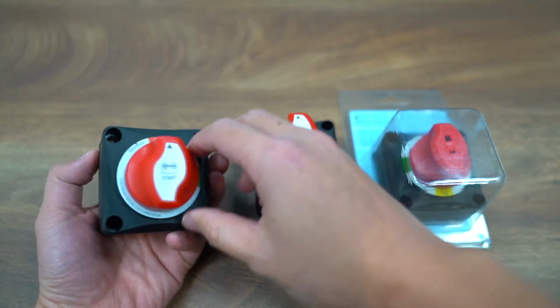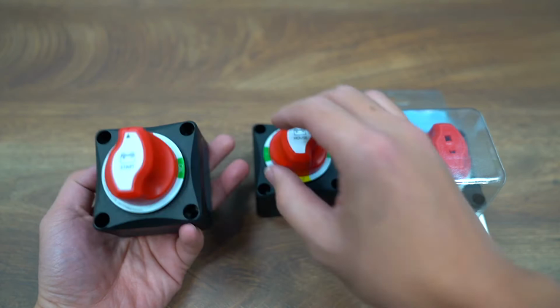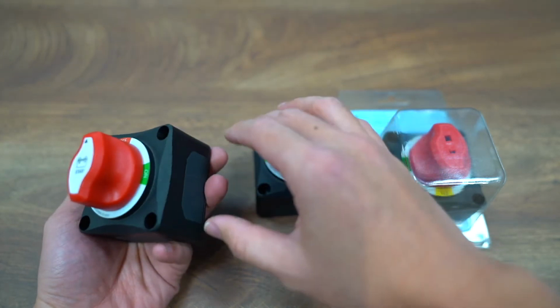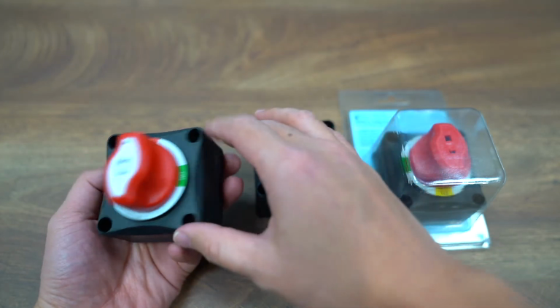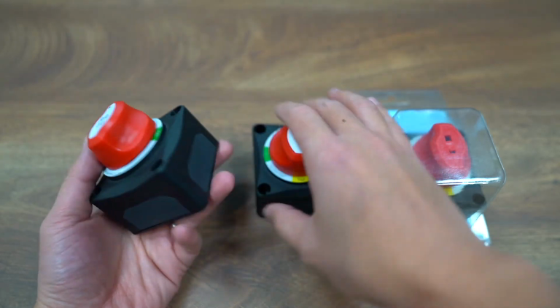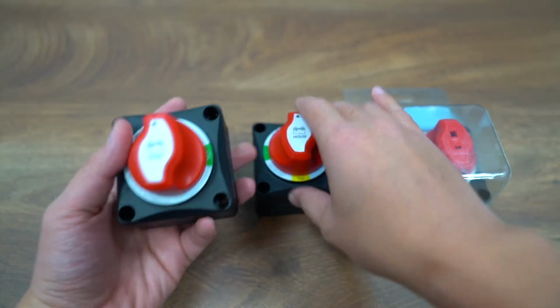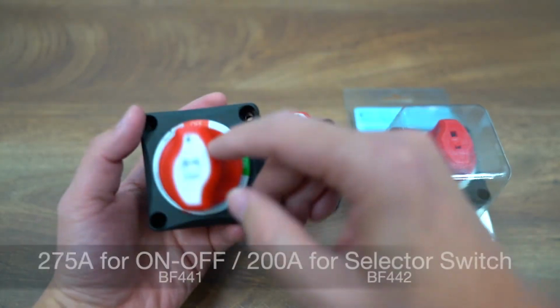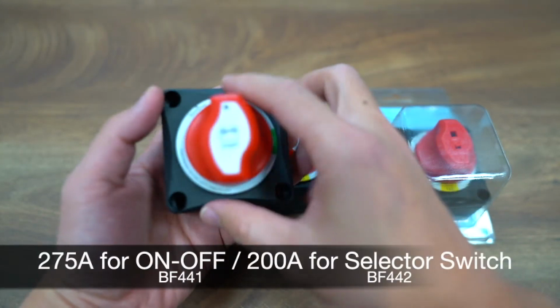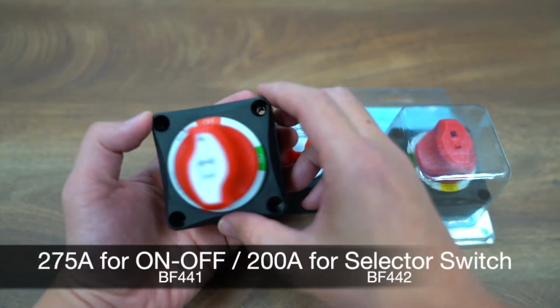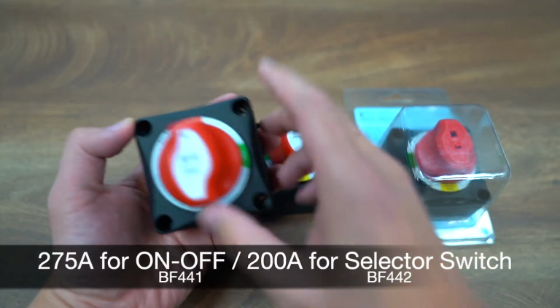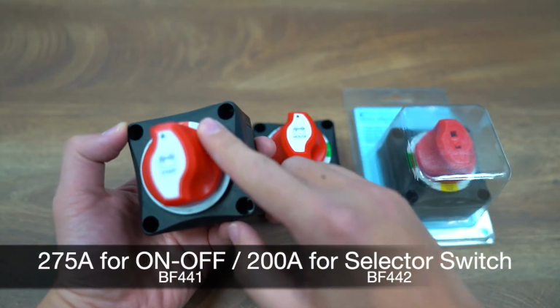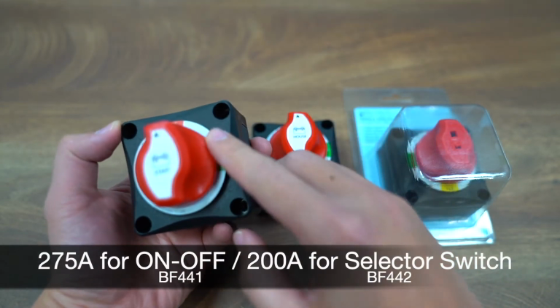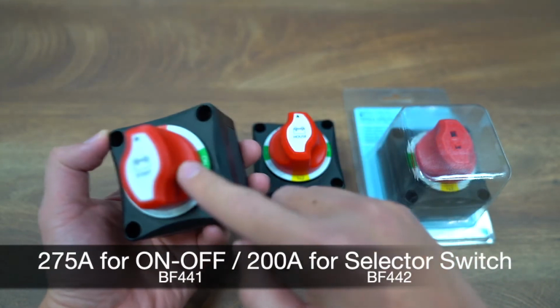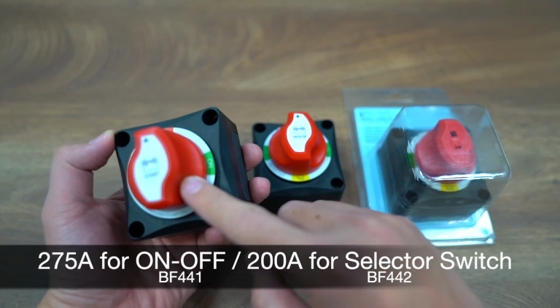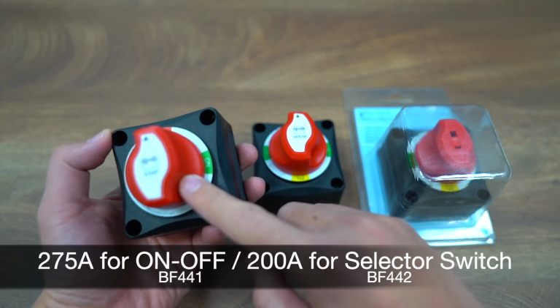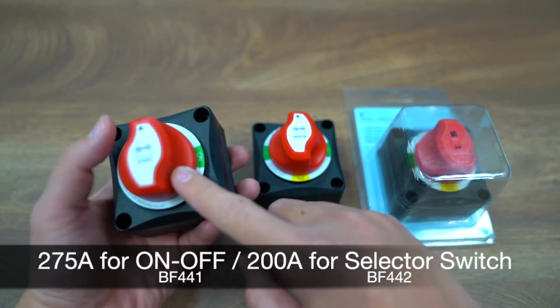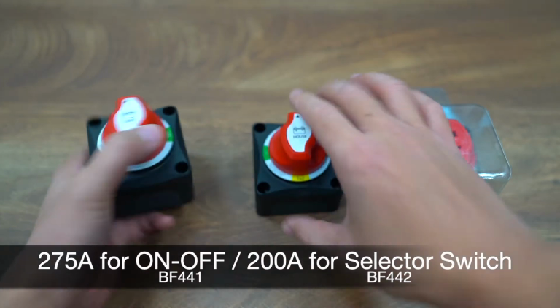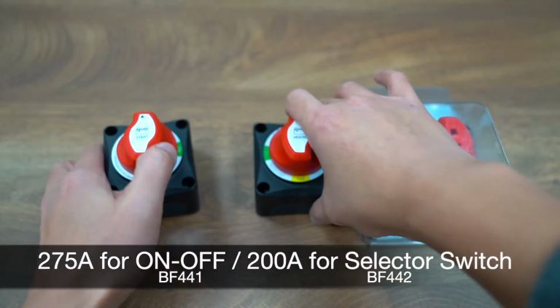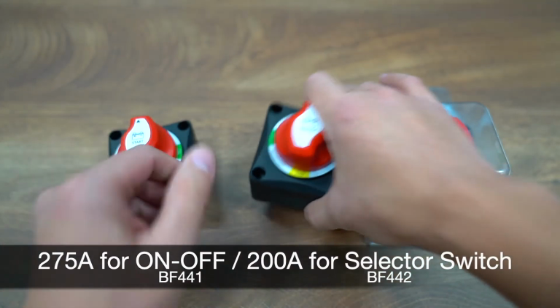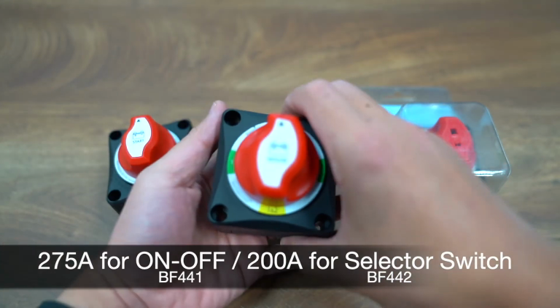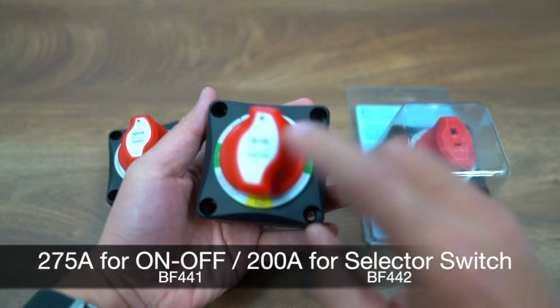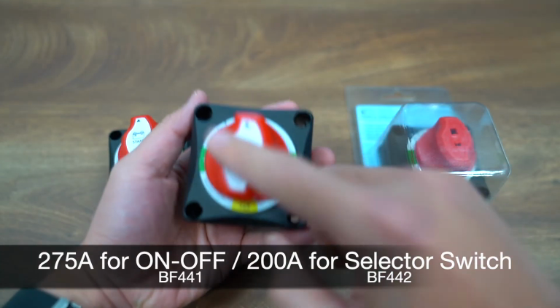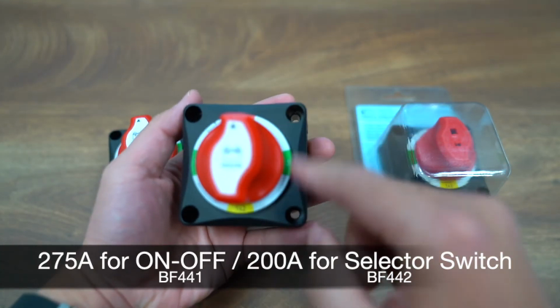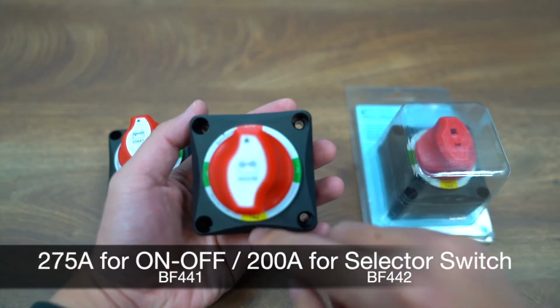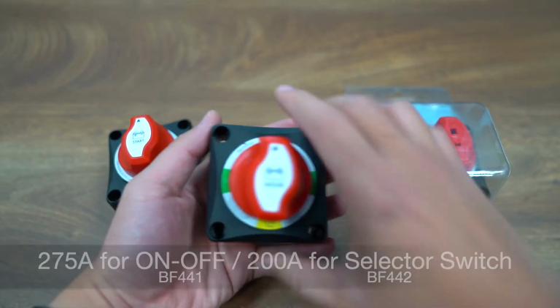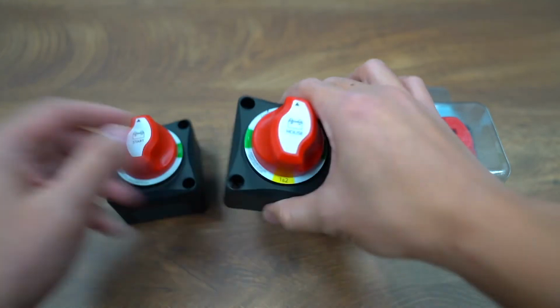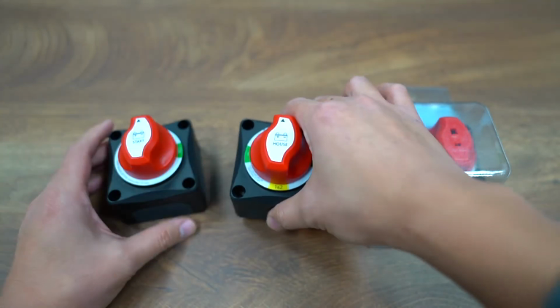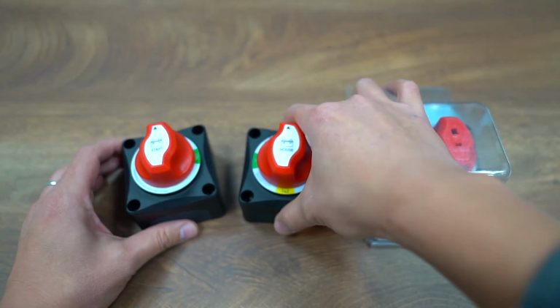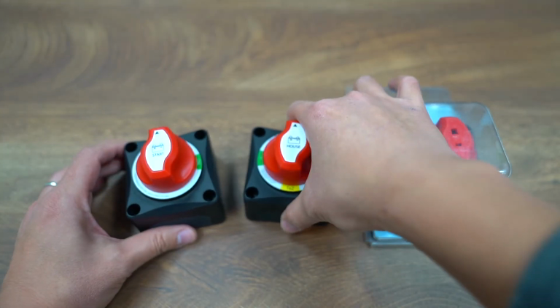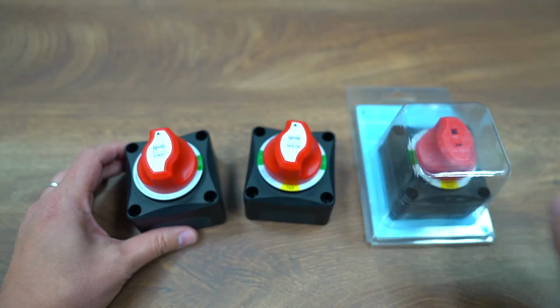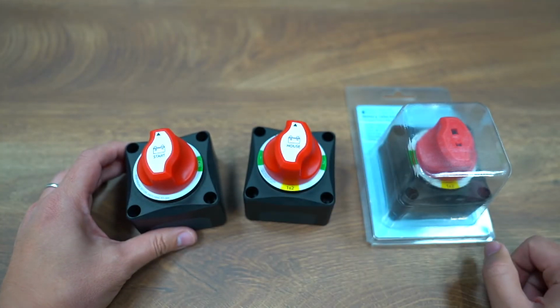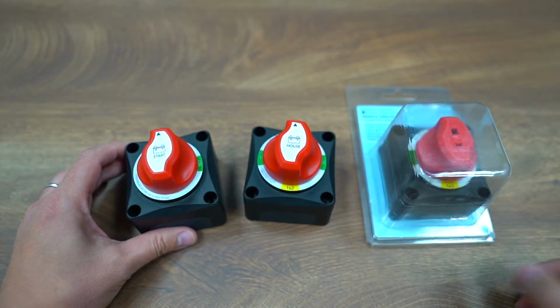Our battery switches come with a 275 amp rating for the main battery switch and 200 amp rating for the selector switches, making them suitable for small yachts or caravans.